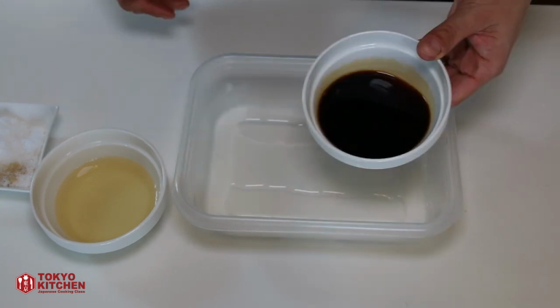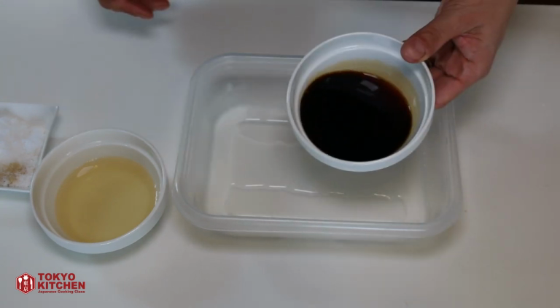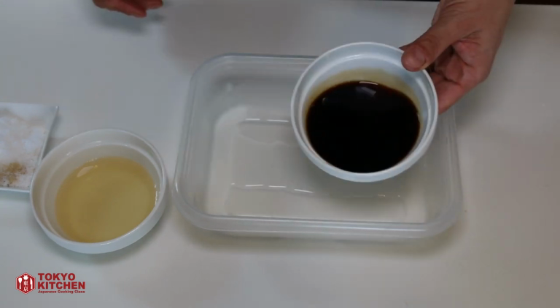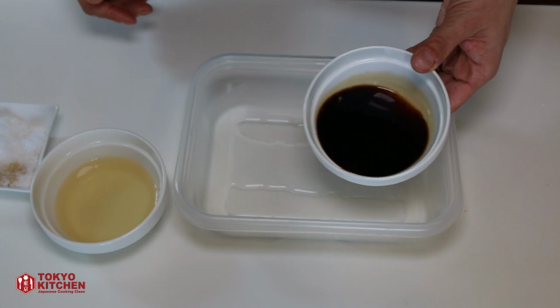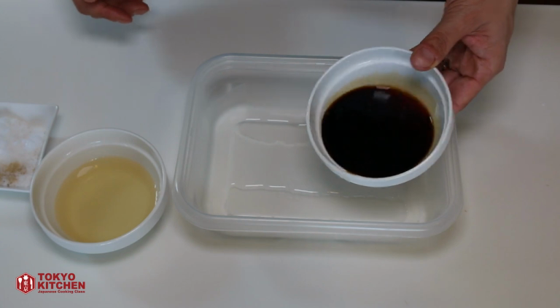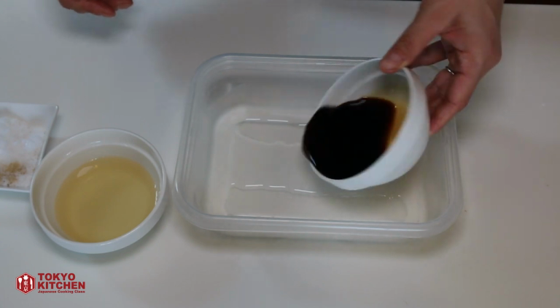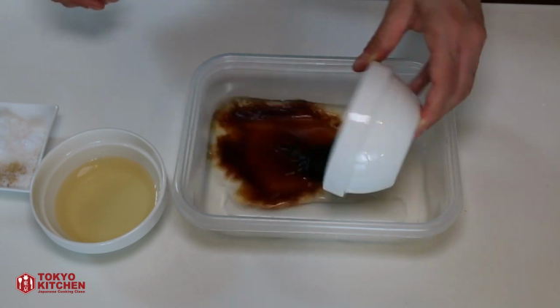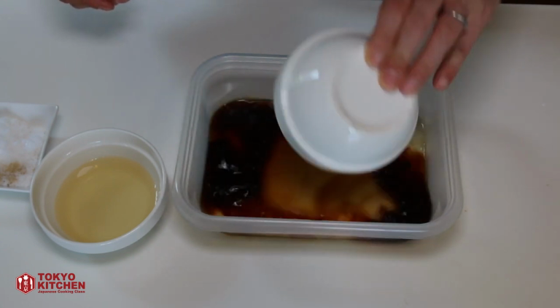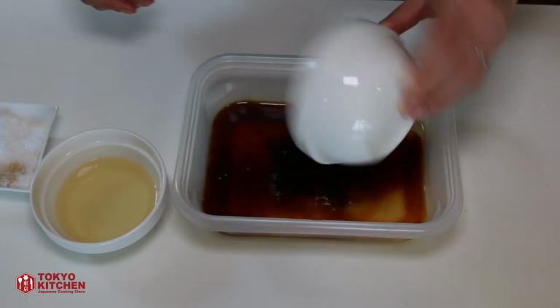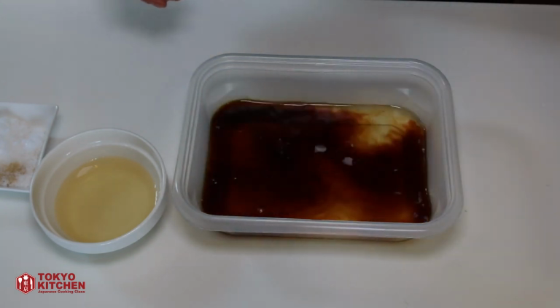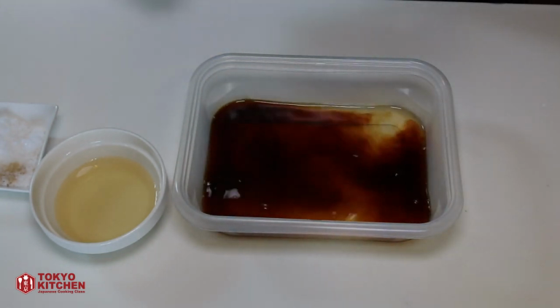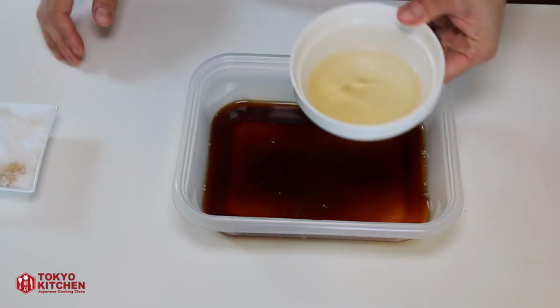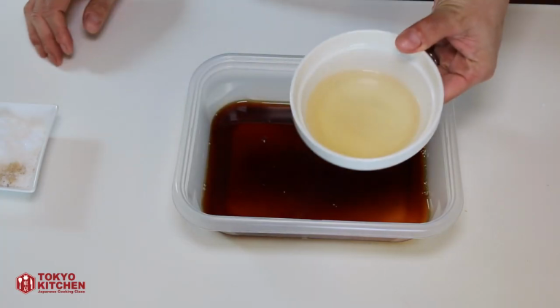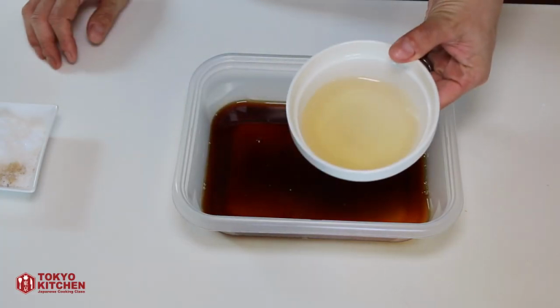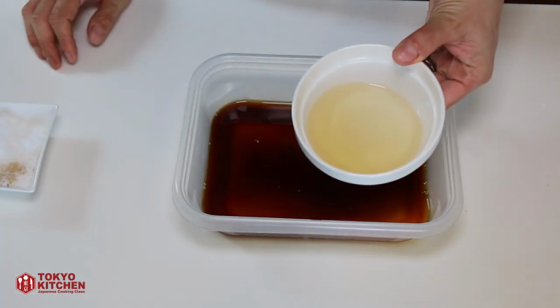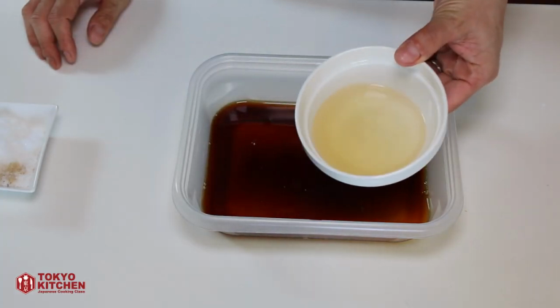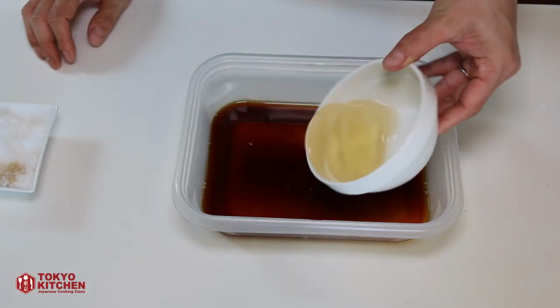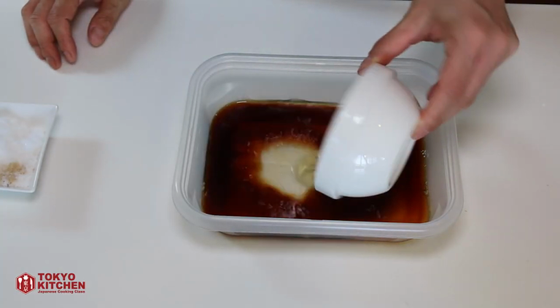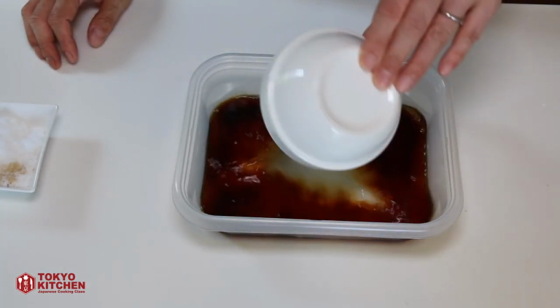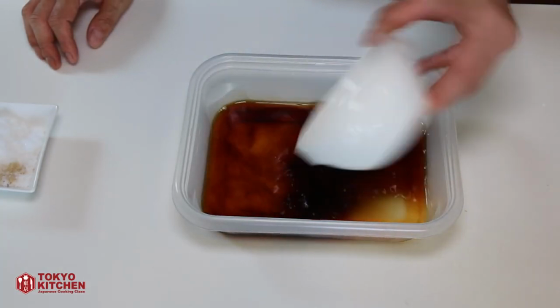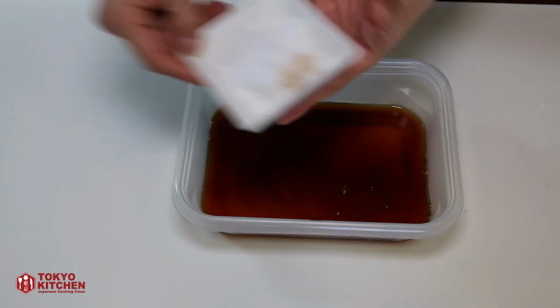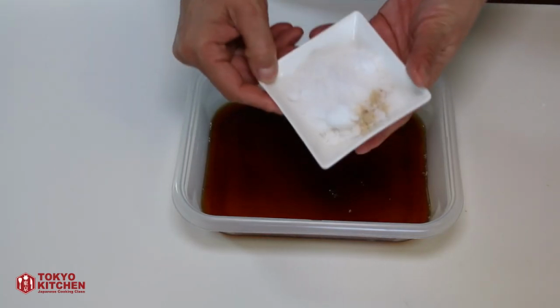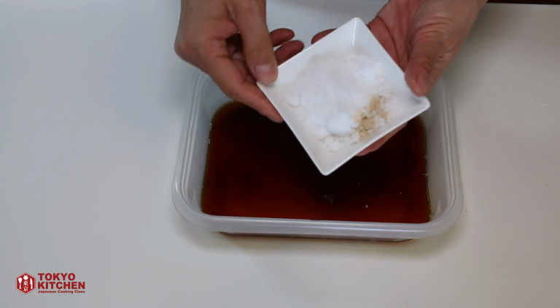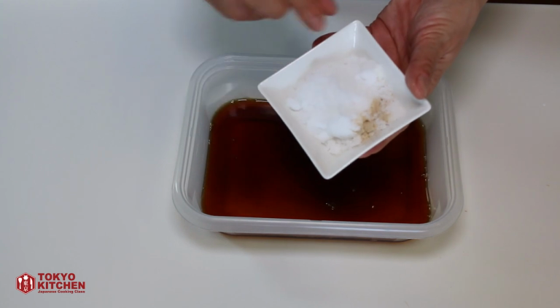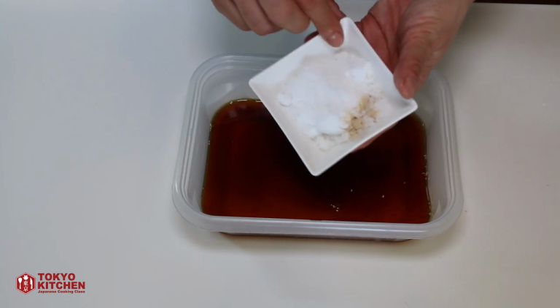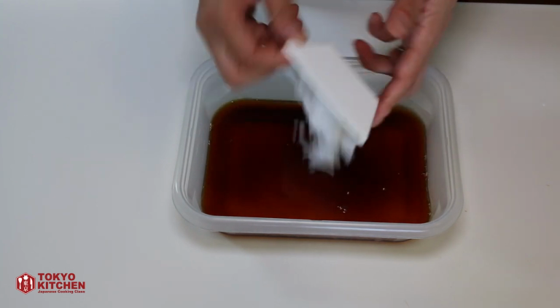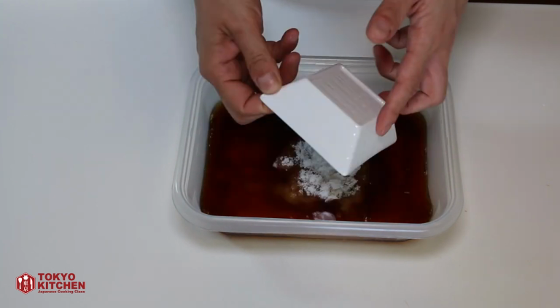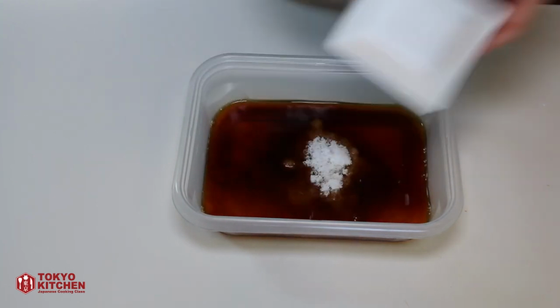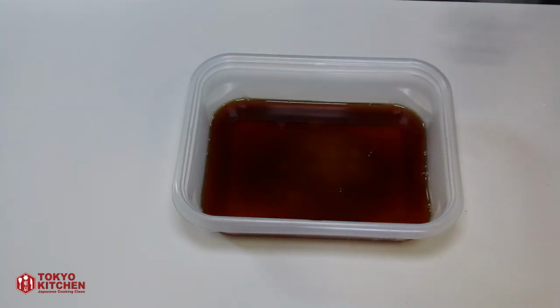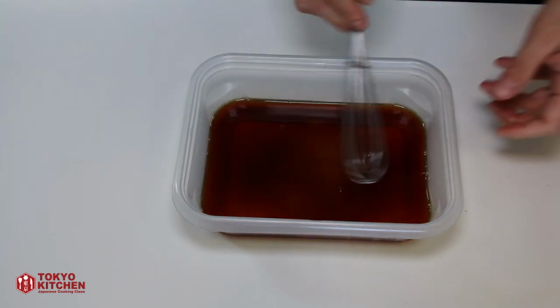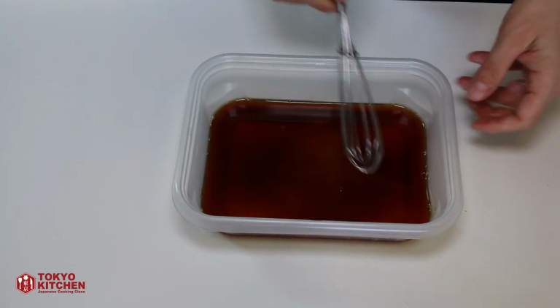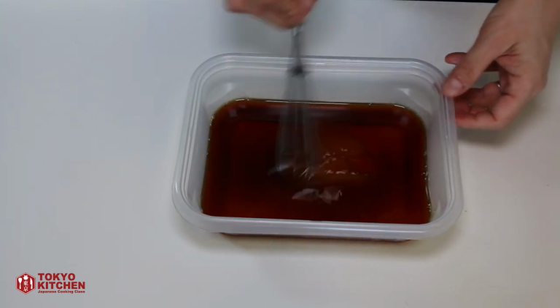50 ml water, 50 ml soy sauce, 50 ml vinegar, 3 tablespoons sugar. And mix it well.